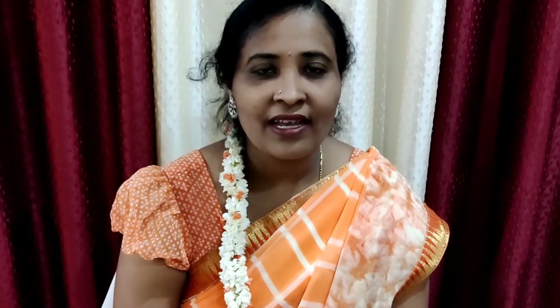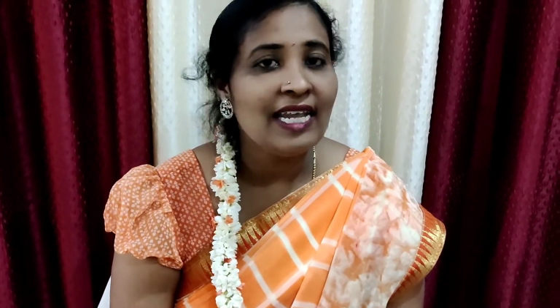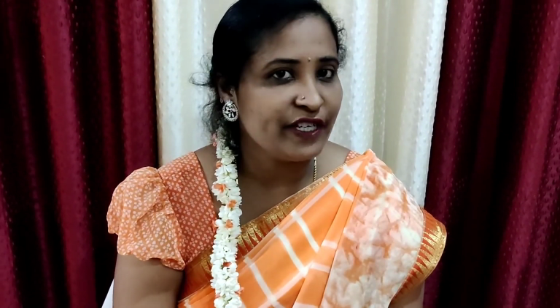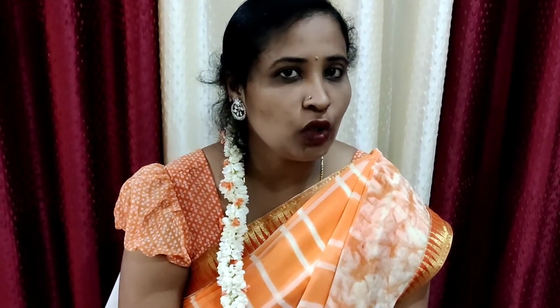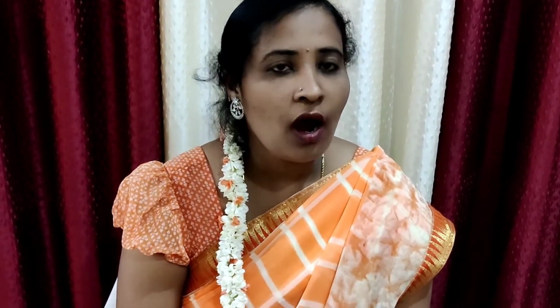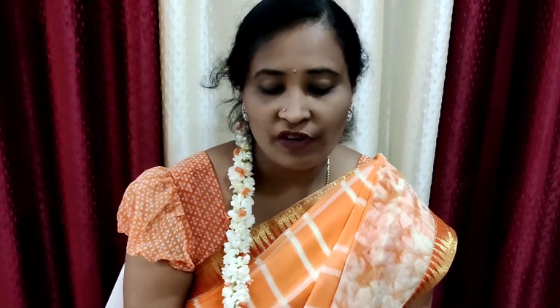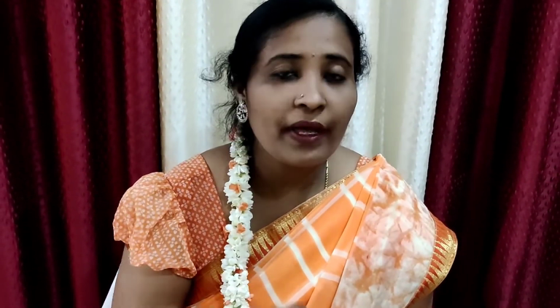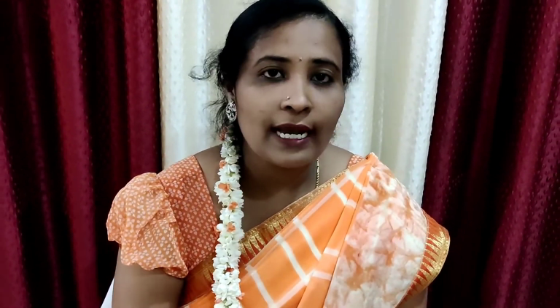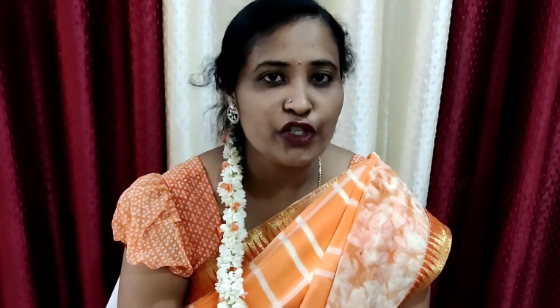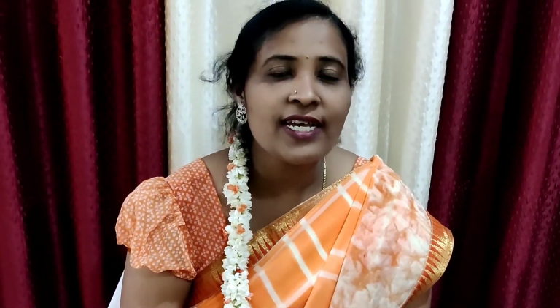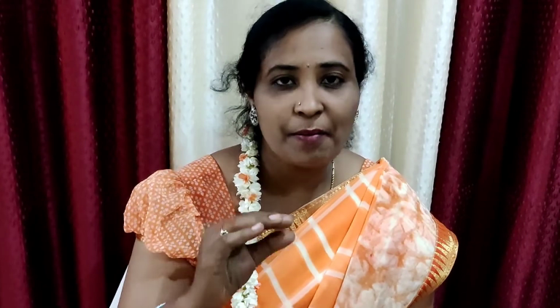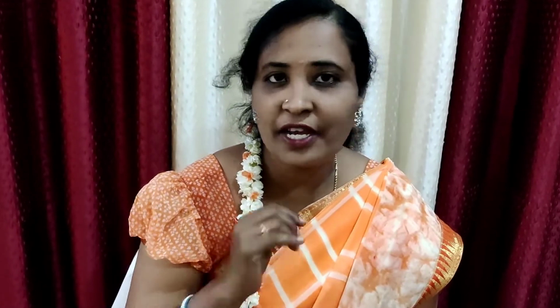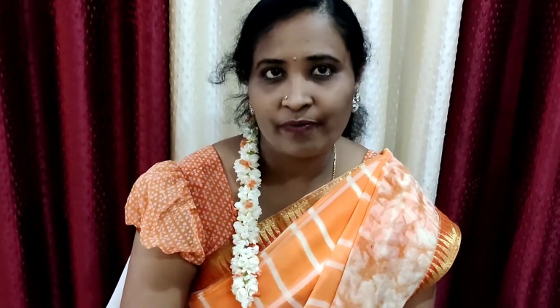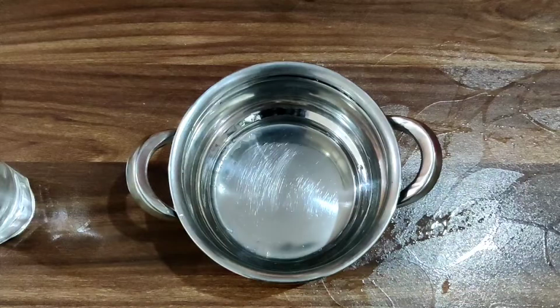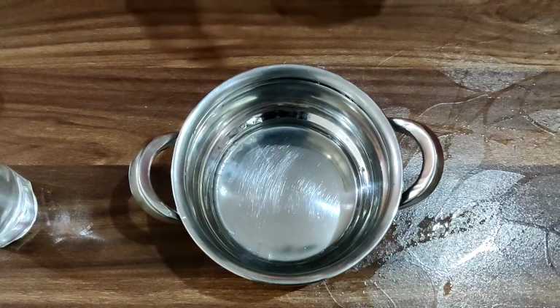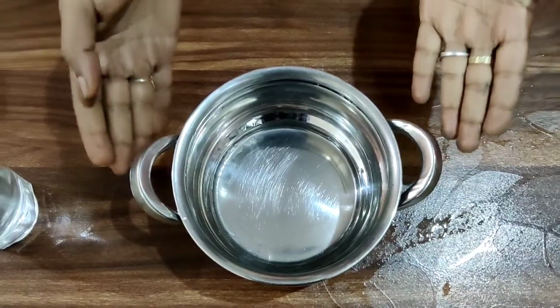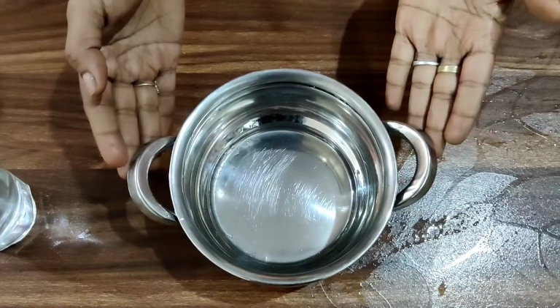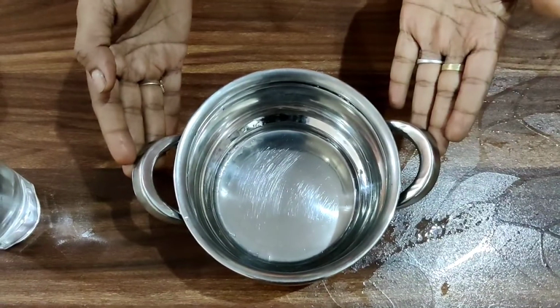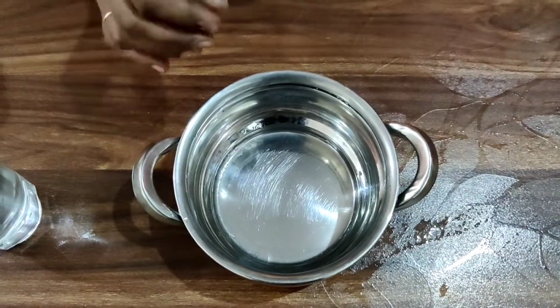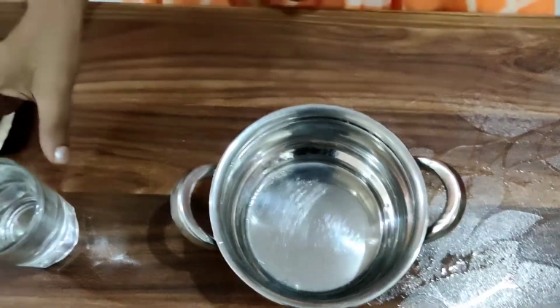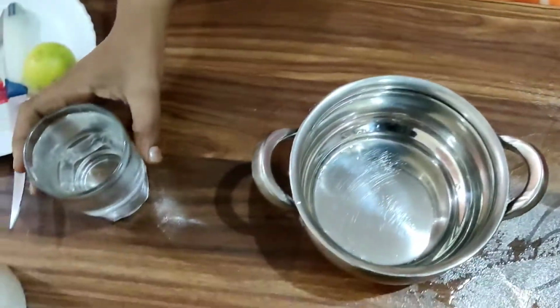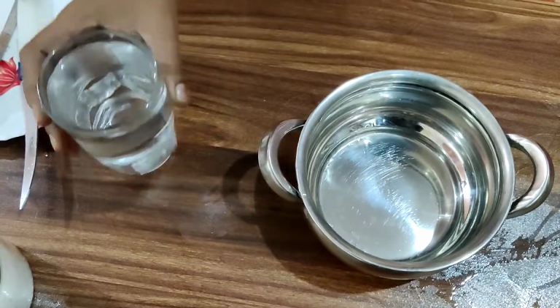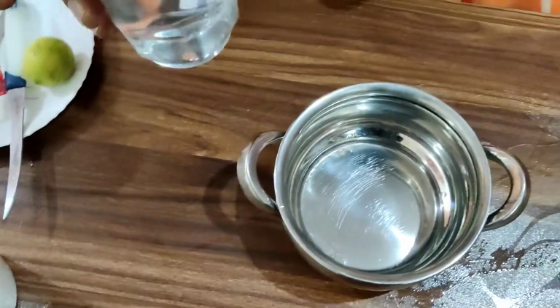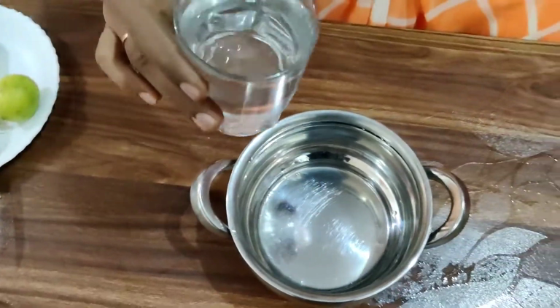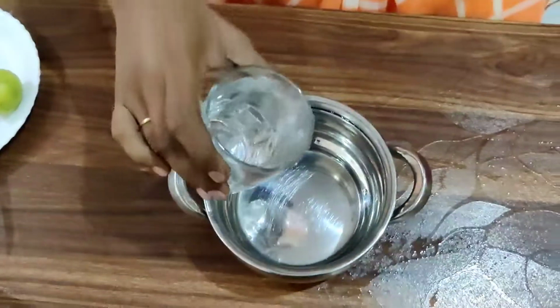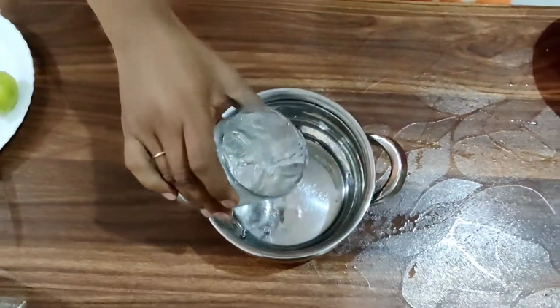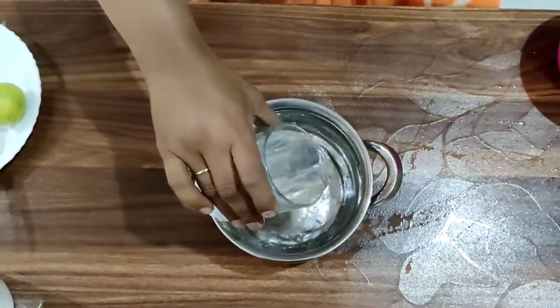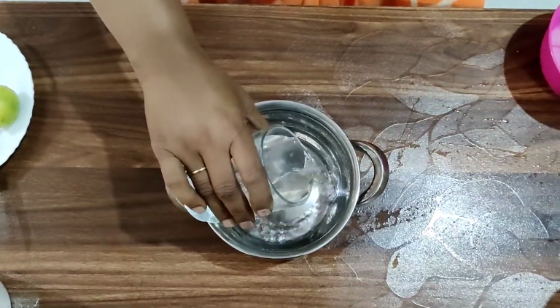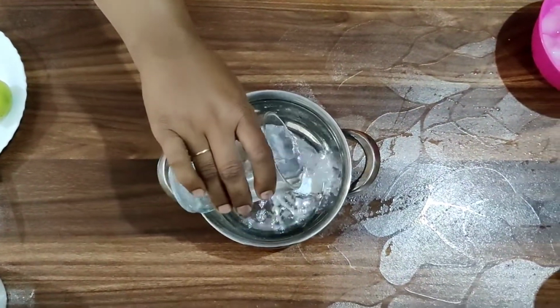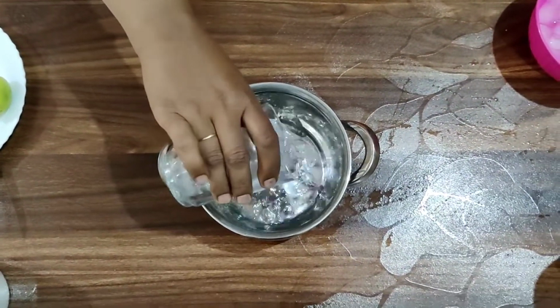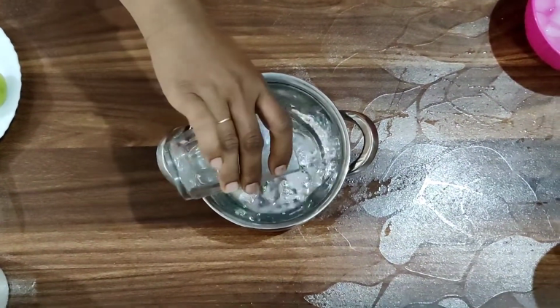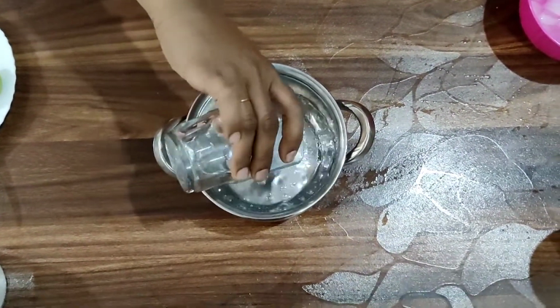Let's see how we prepare lemon juice step by step. Take a bowl. Pour a glass of water into the bowl.